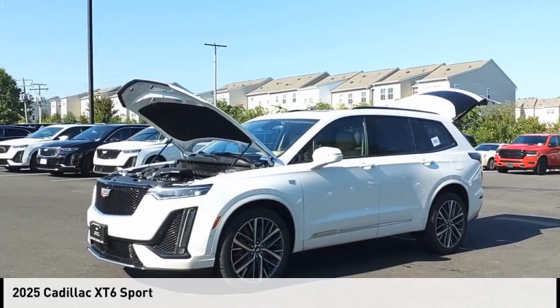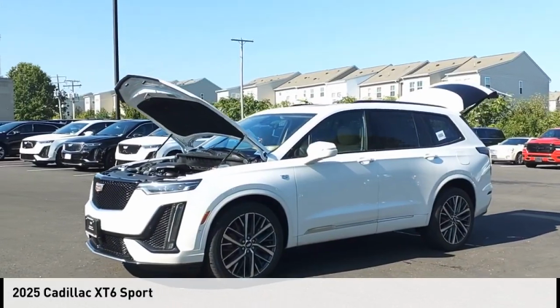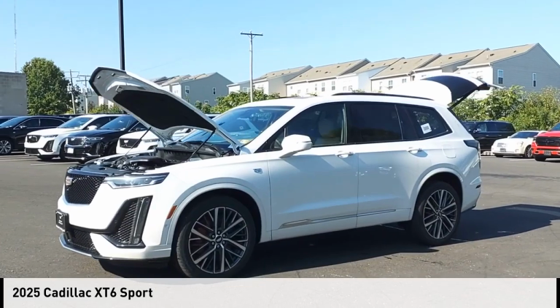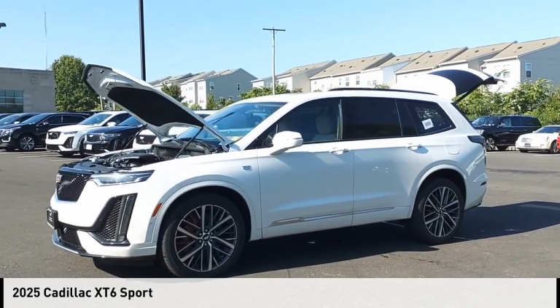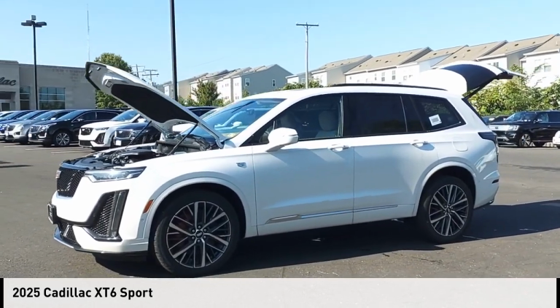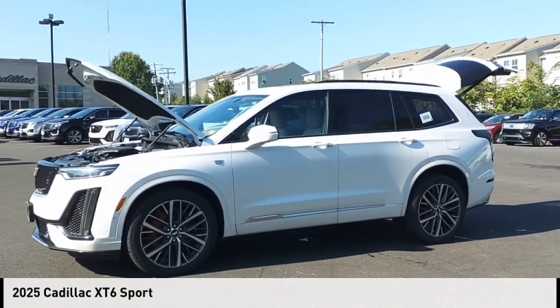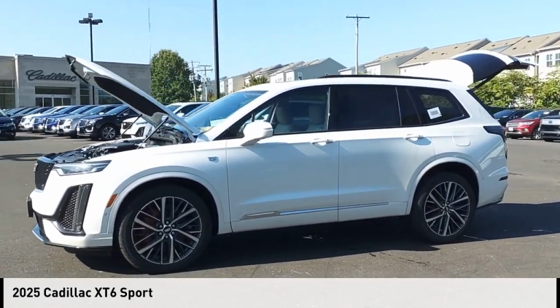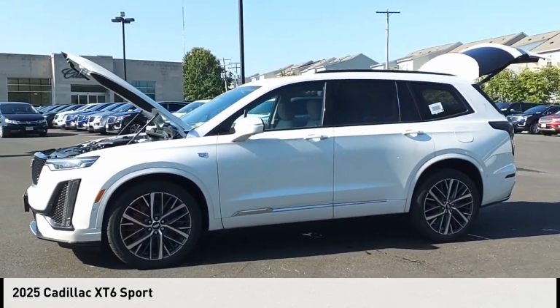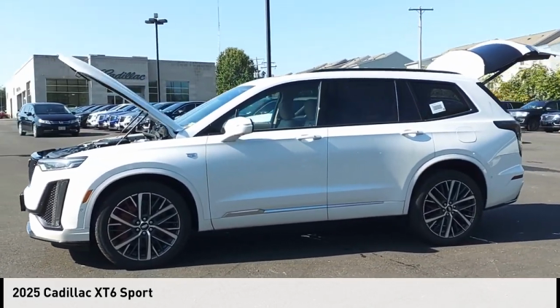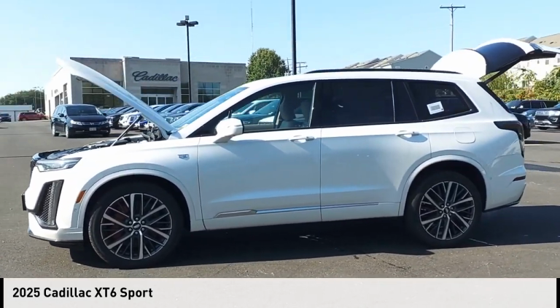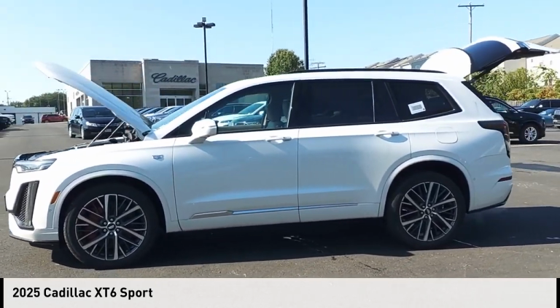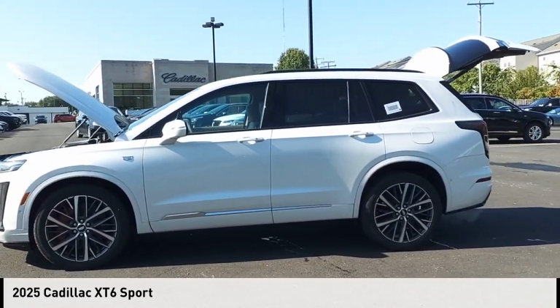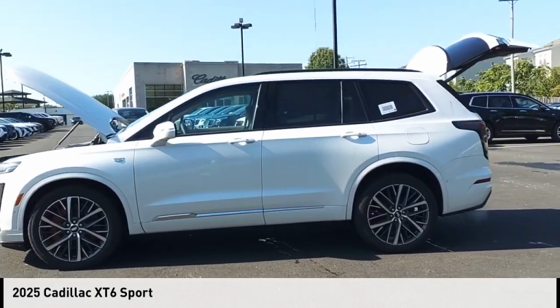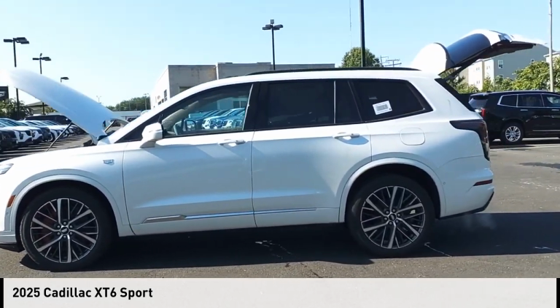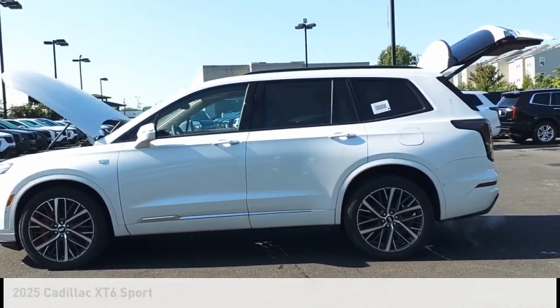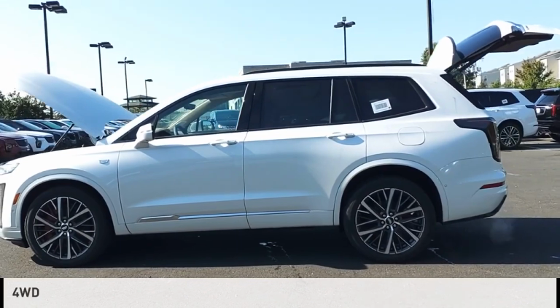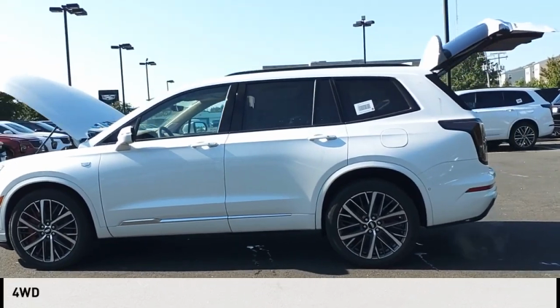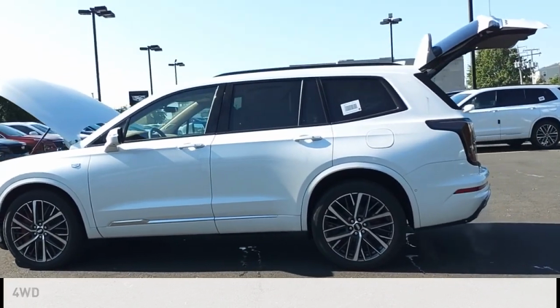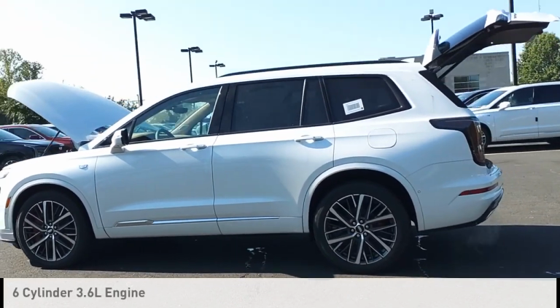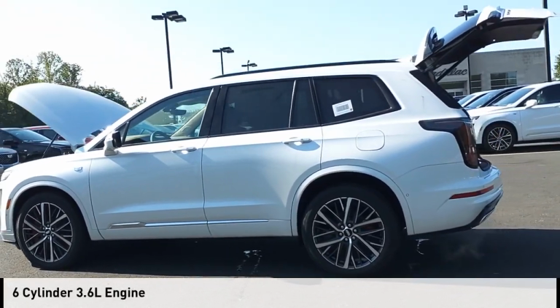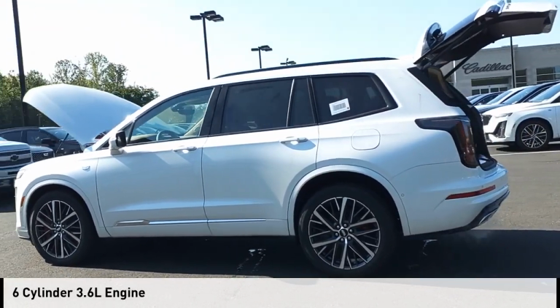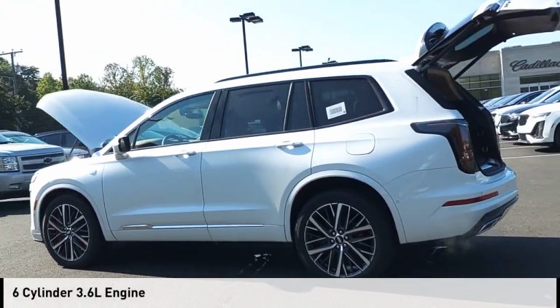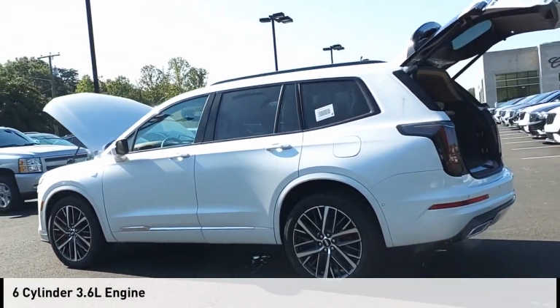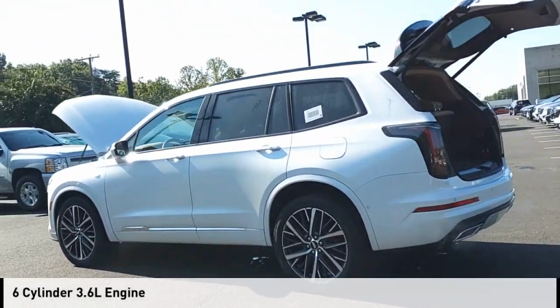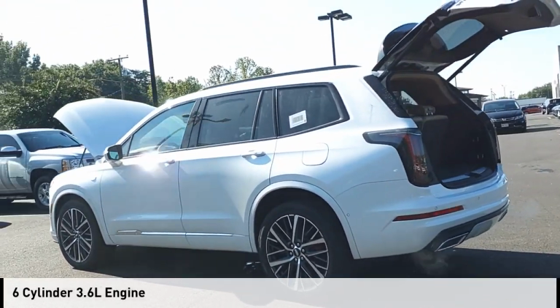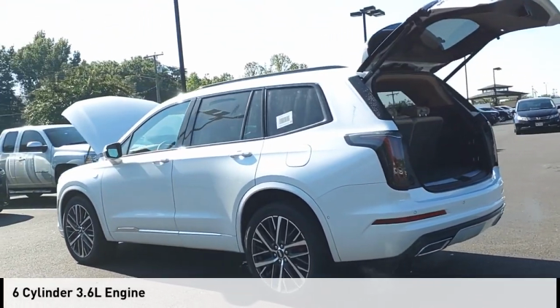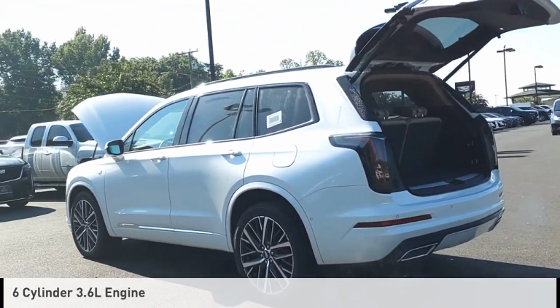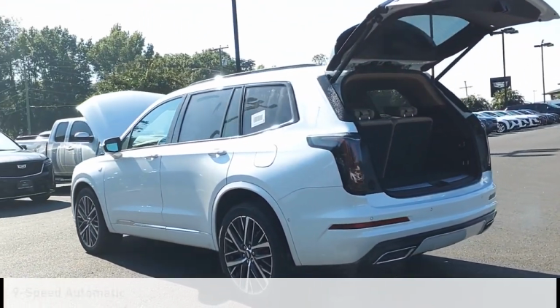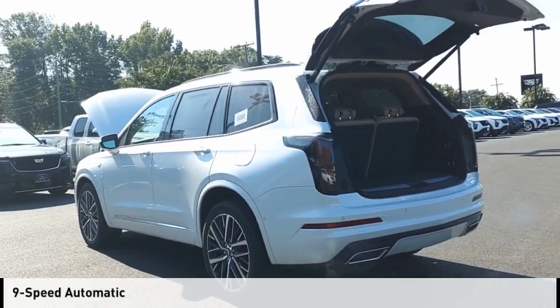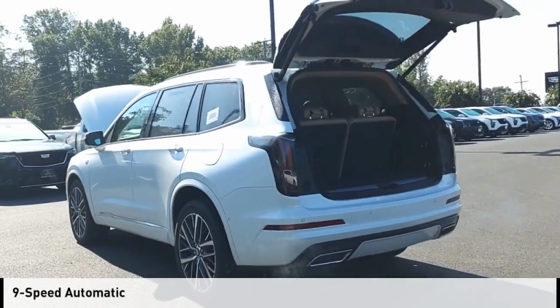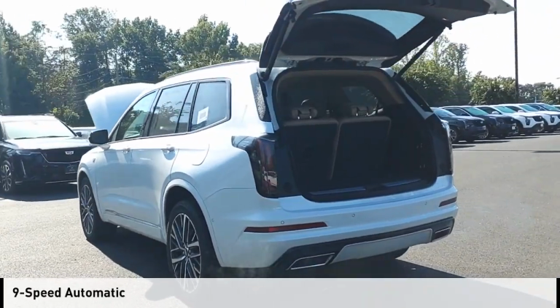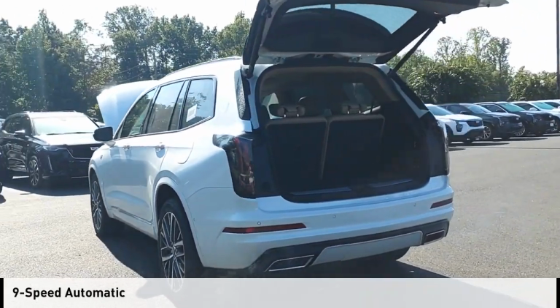You are going to love the 2025 XT6. This vehicle is powered by a four-wheel drive, six-cylinder, 3.6 liter engine and comes with a nine-speed automatic transmission.